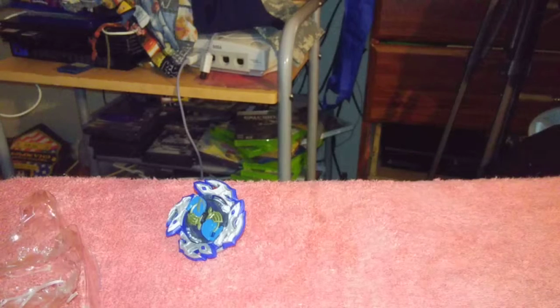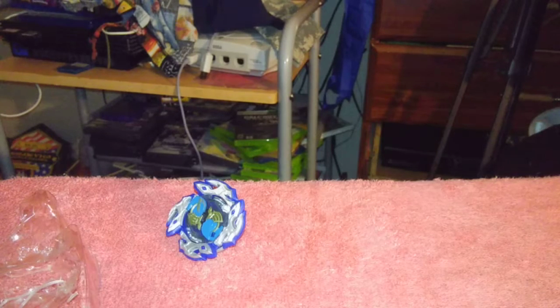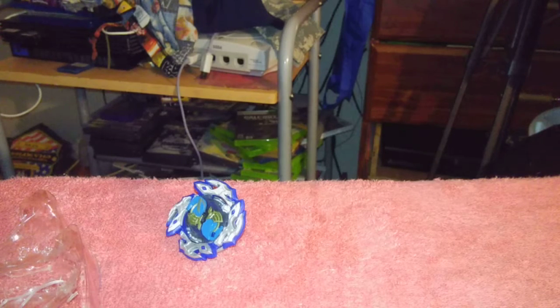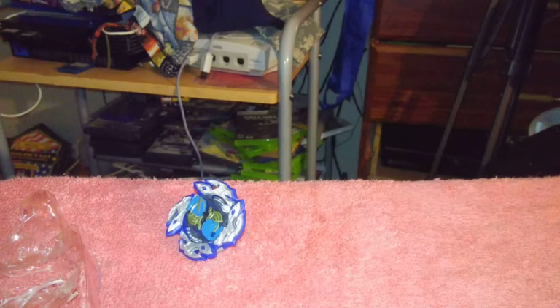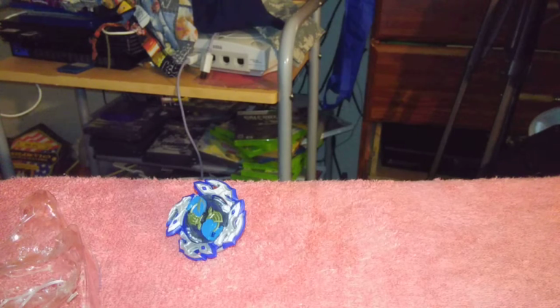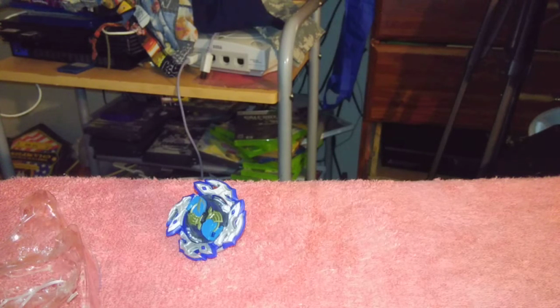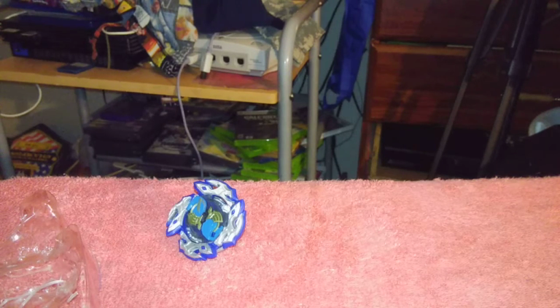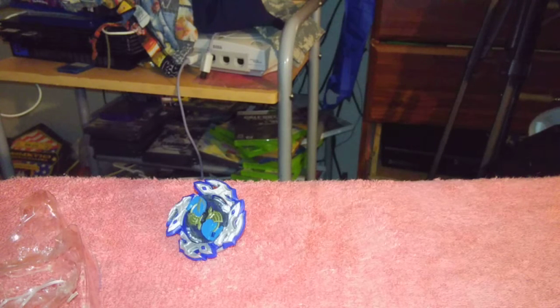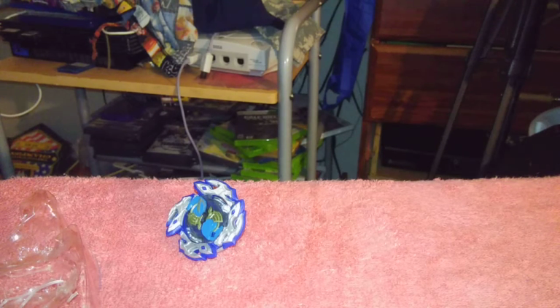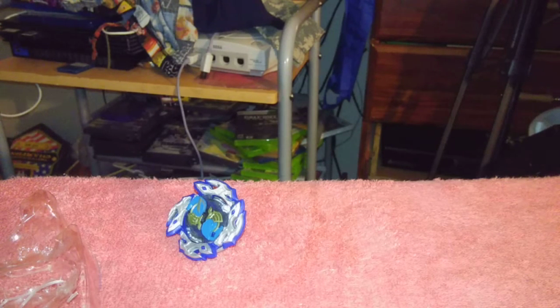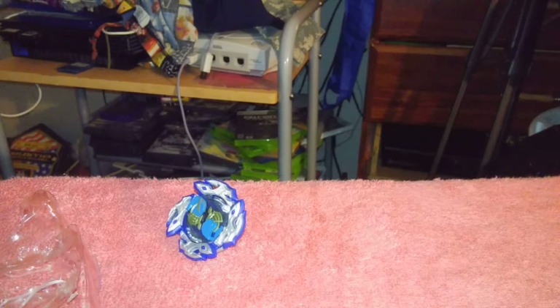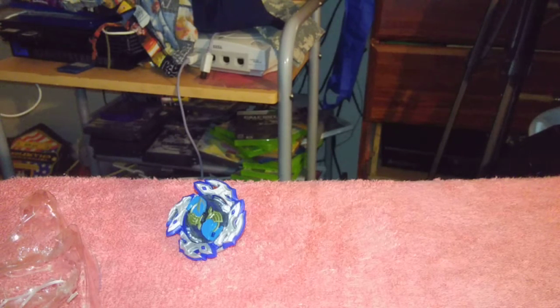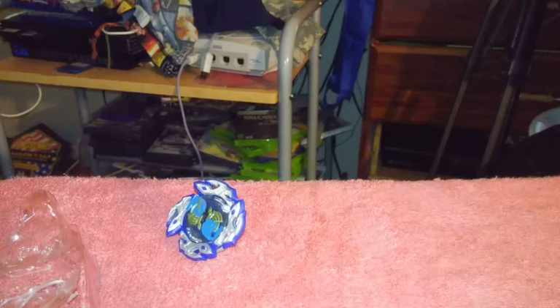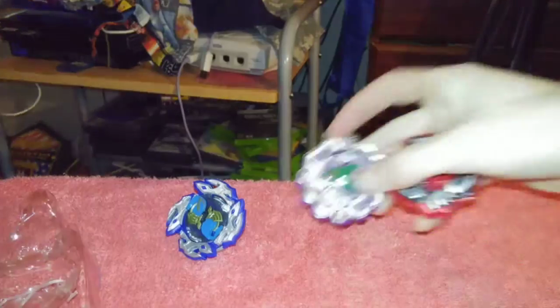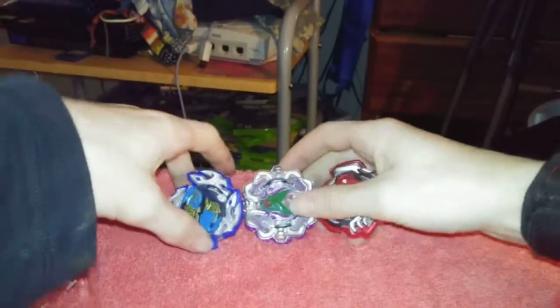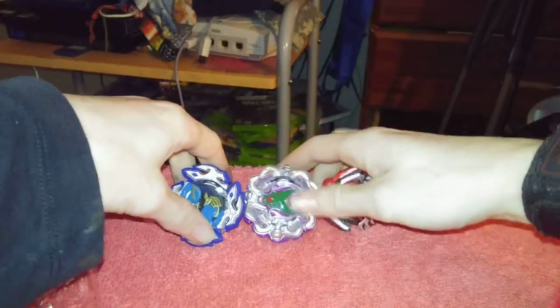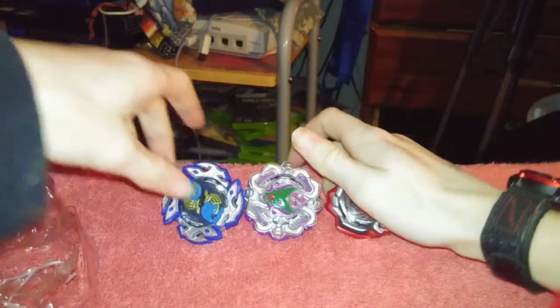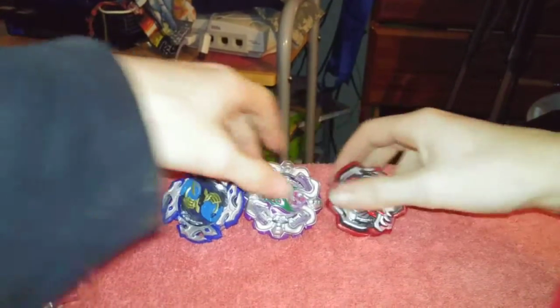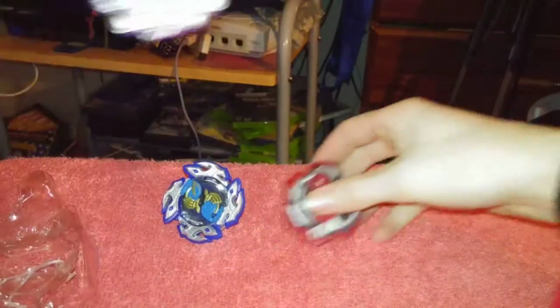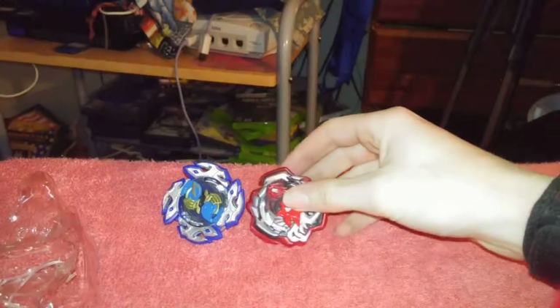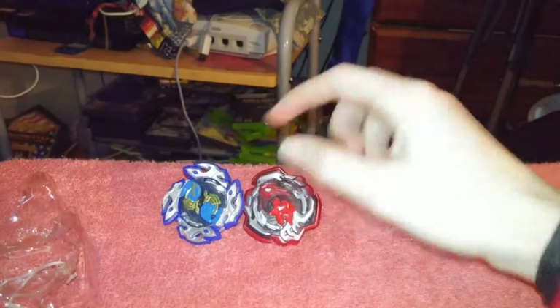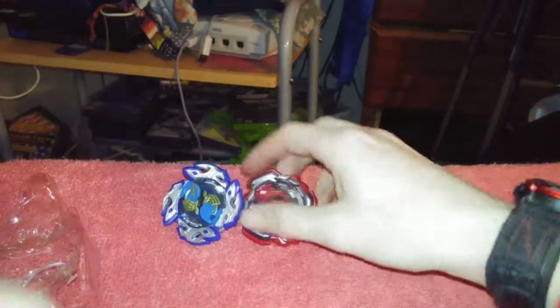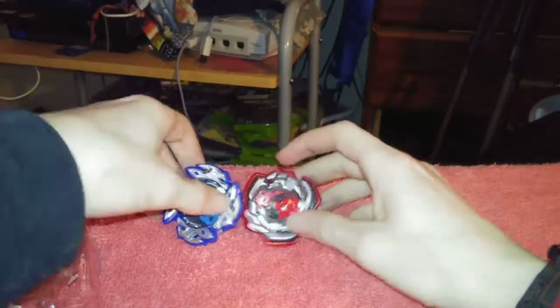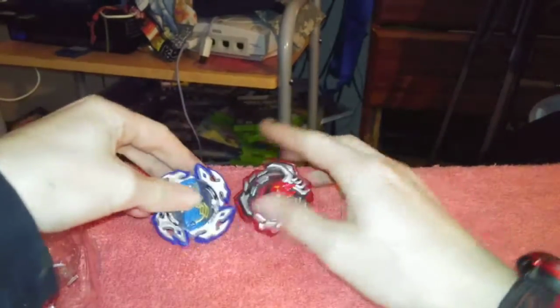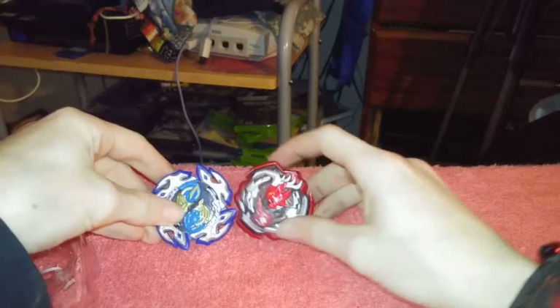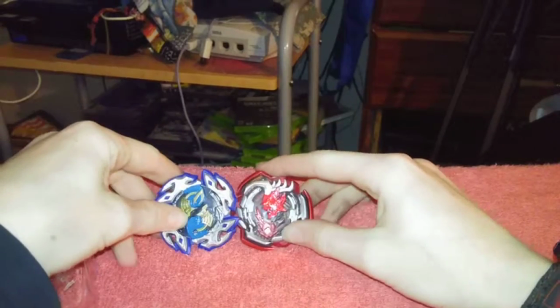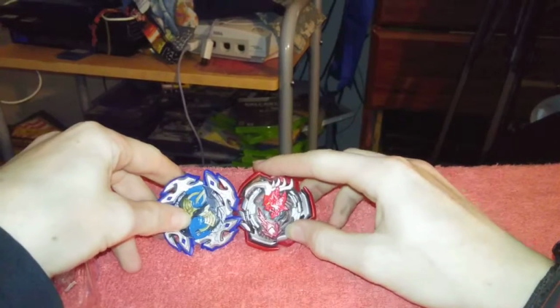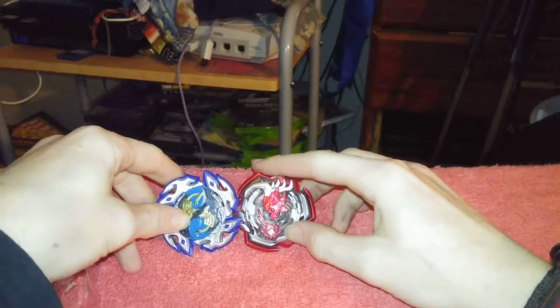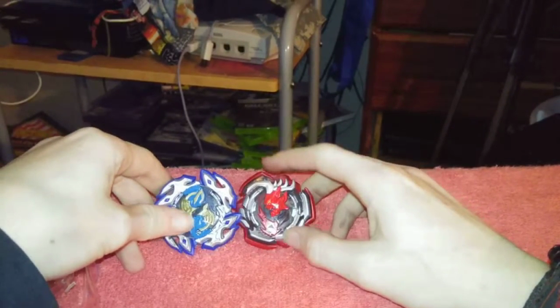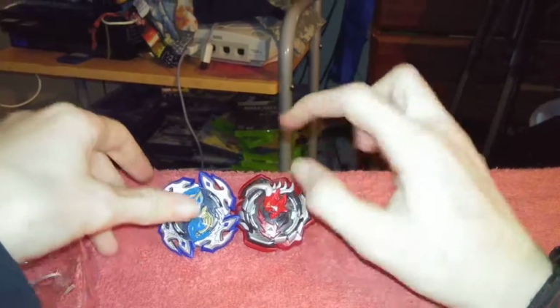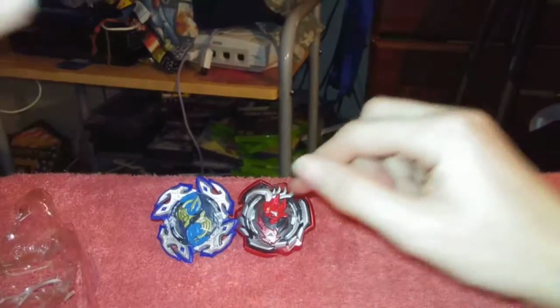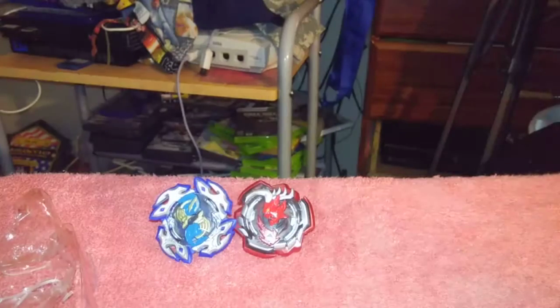Let me get the other guys — the other Hasbro exclusive. These are my new favorites. I love the colors together right there. That's gonna be a good battle.